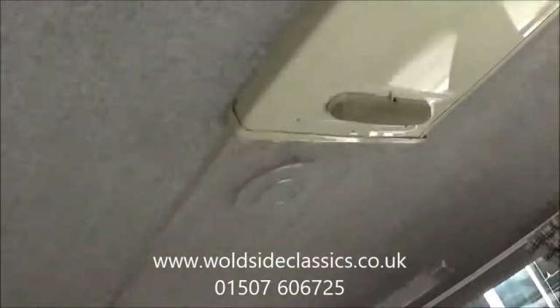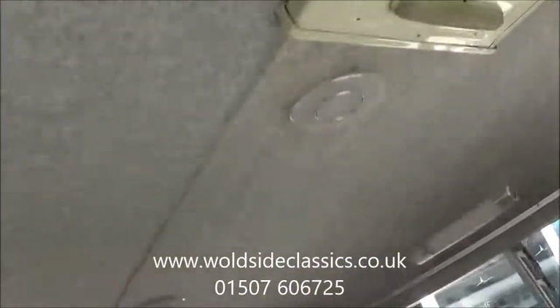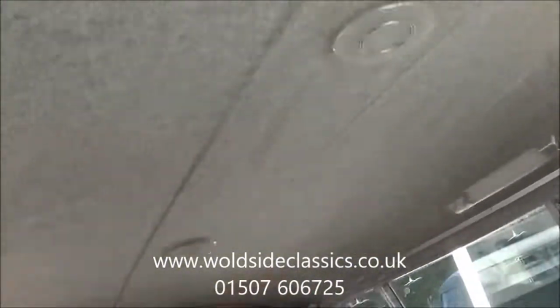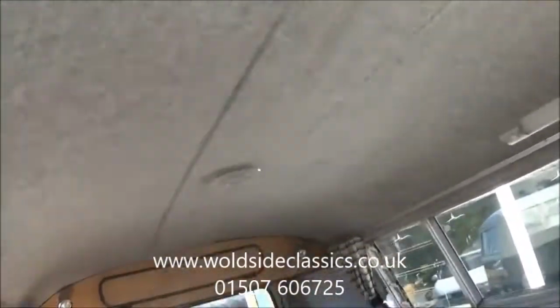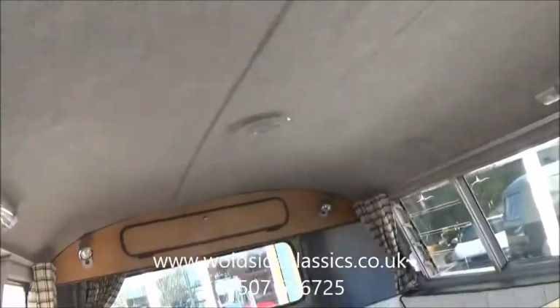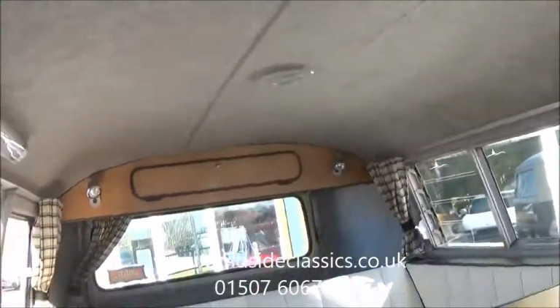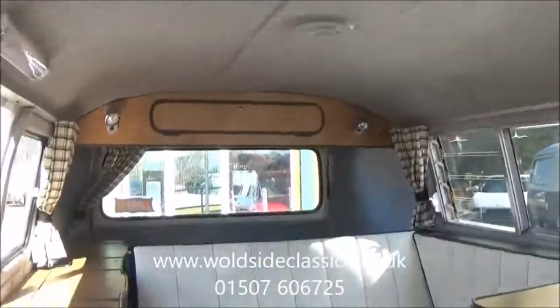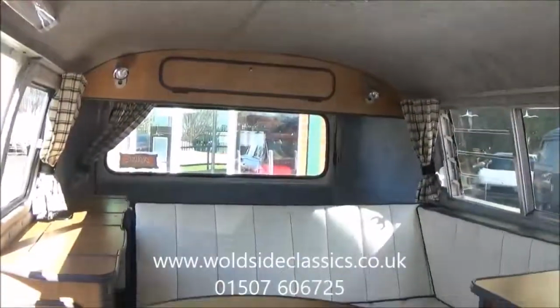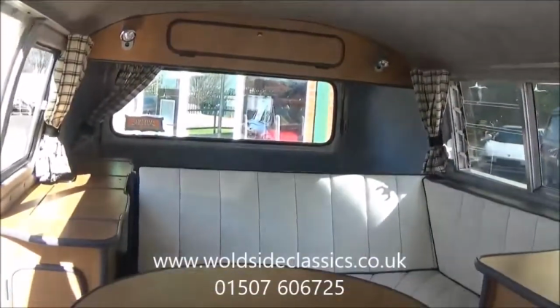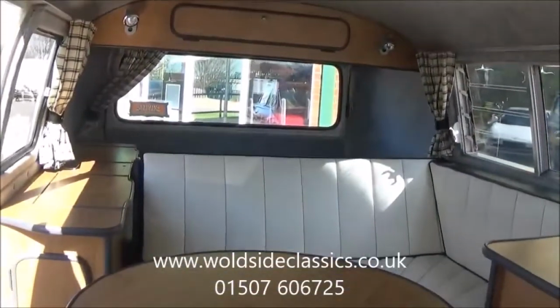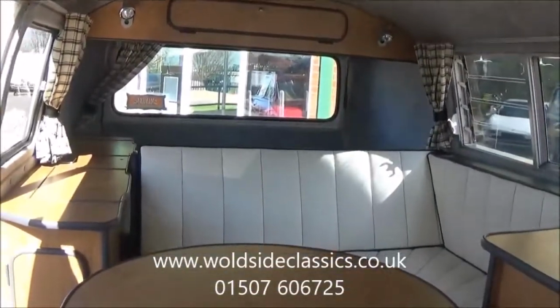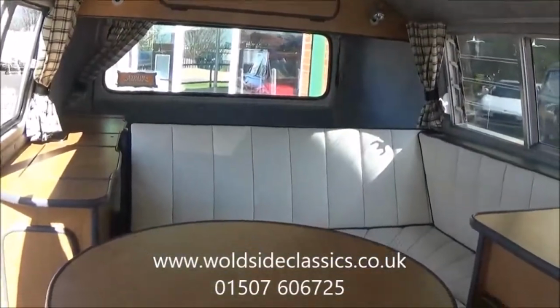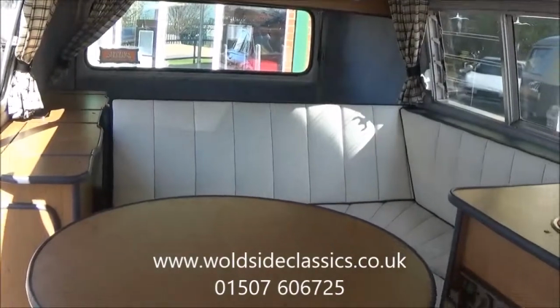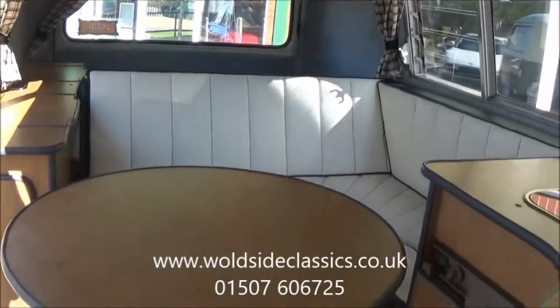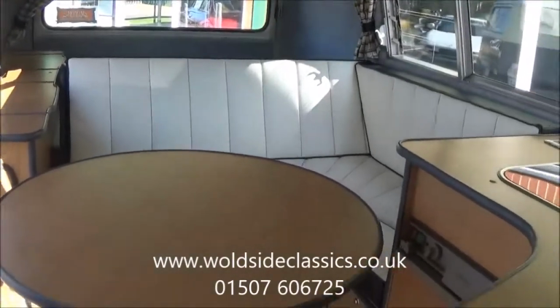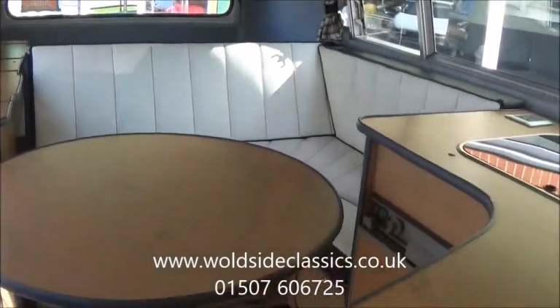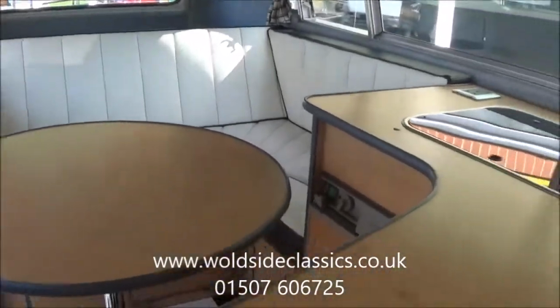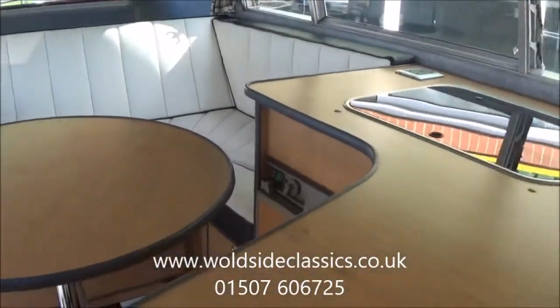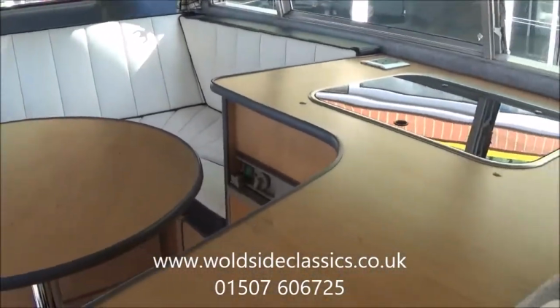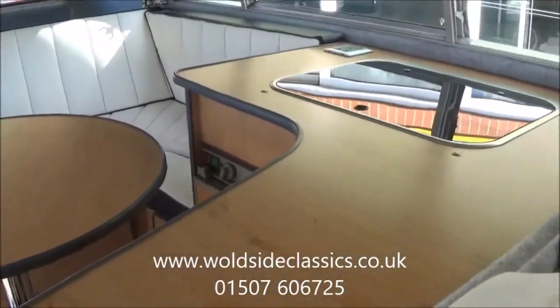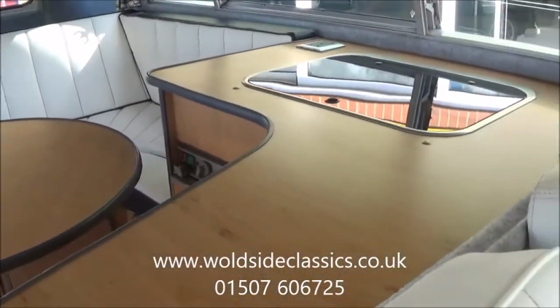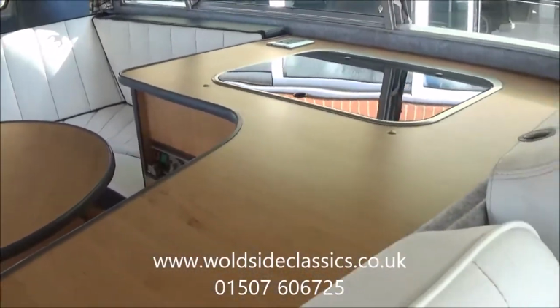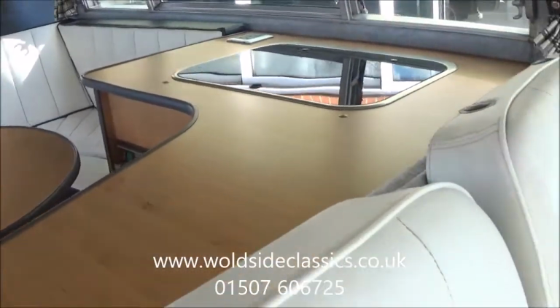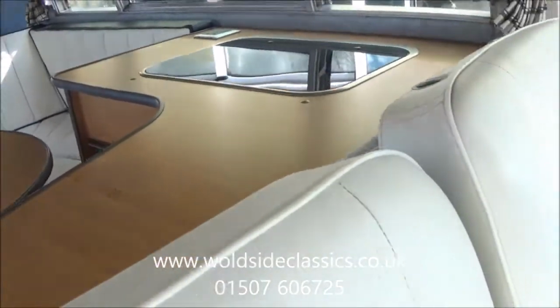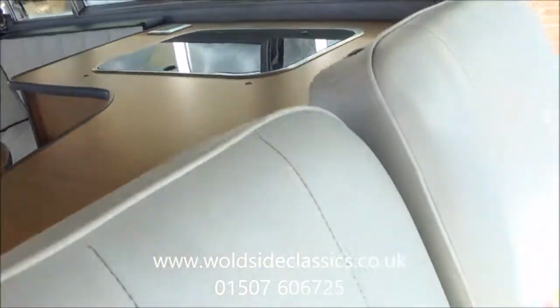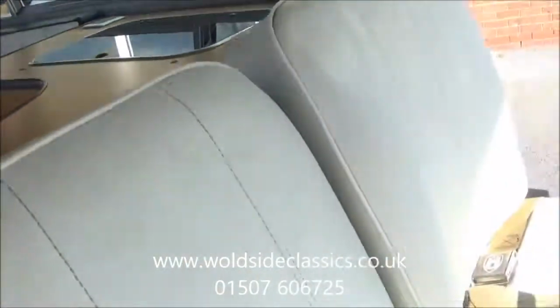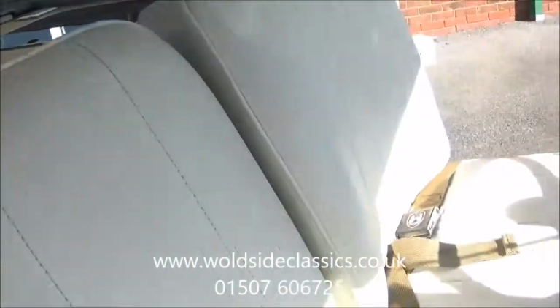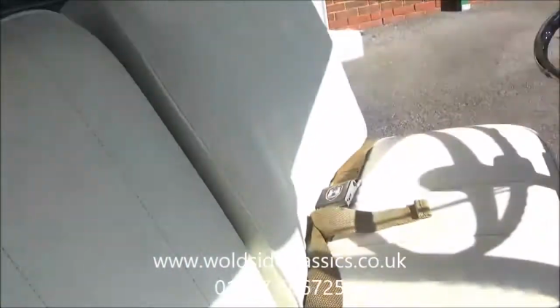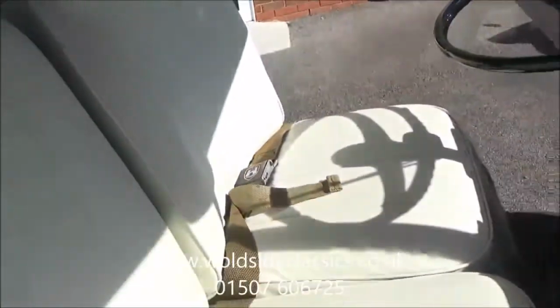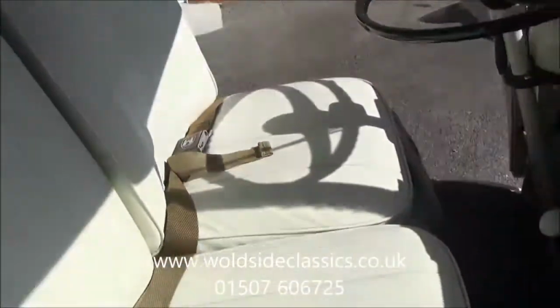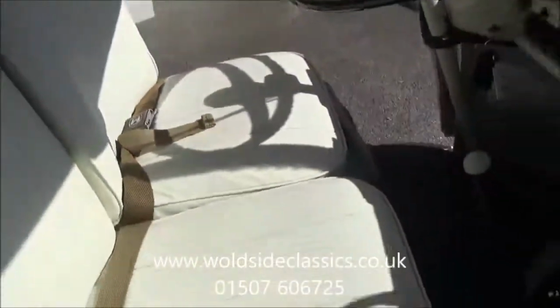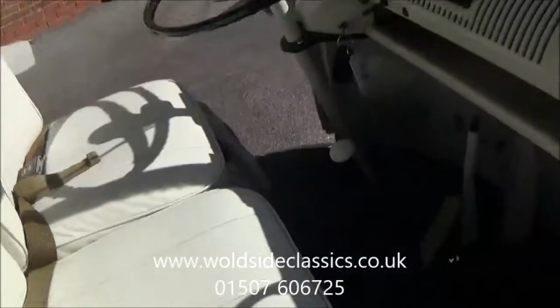So if you are interested, give us a call on 01507 606 725, or visit our website WolfsideClassics.com.